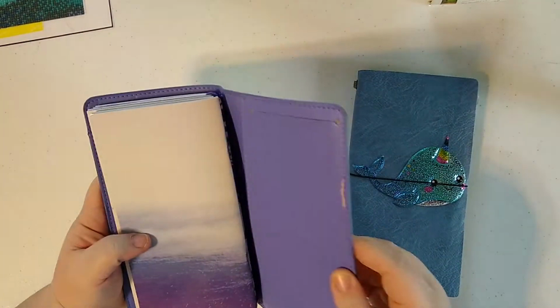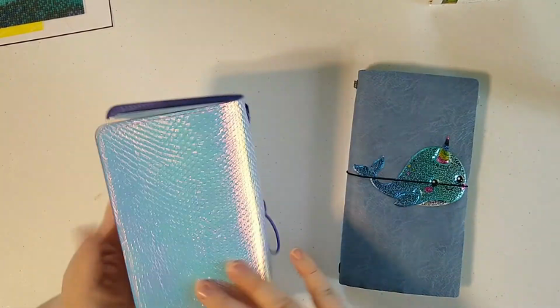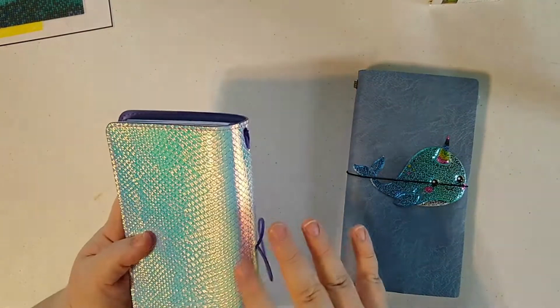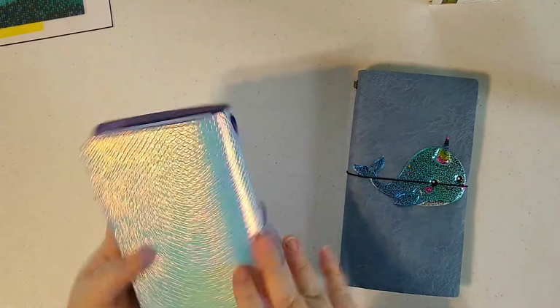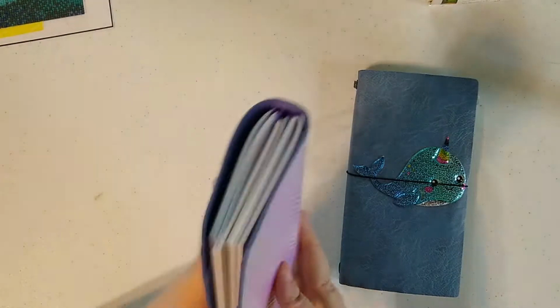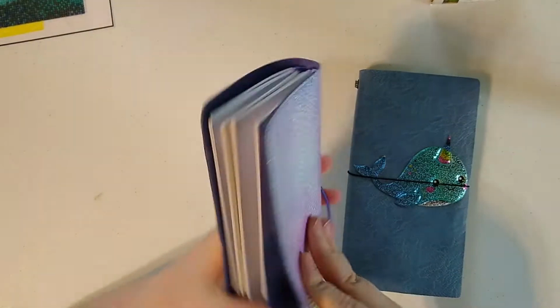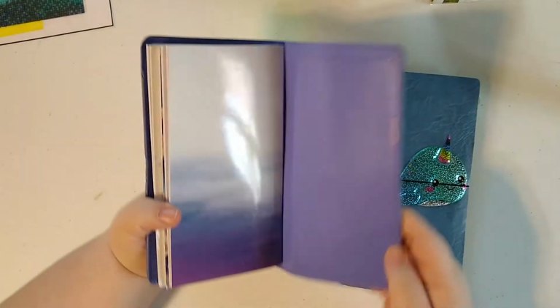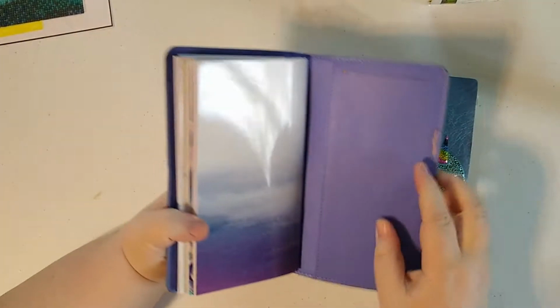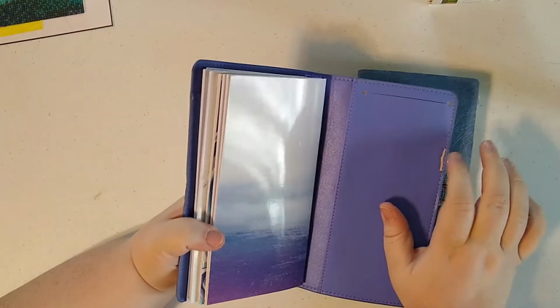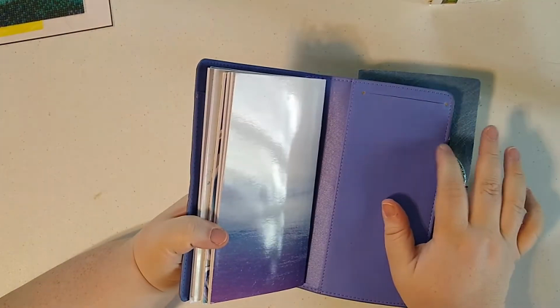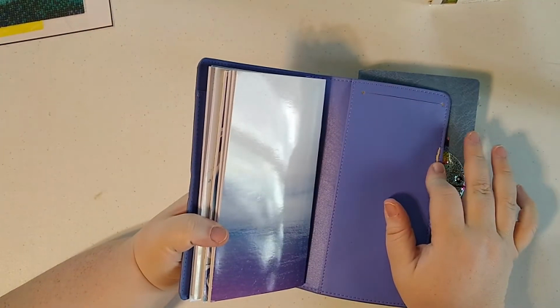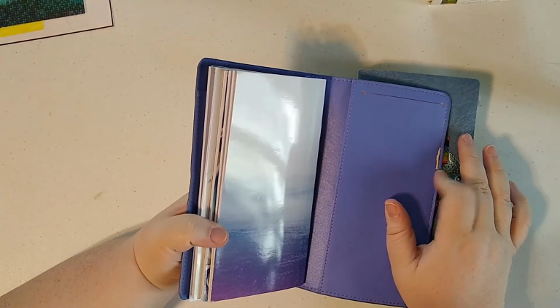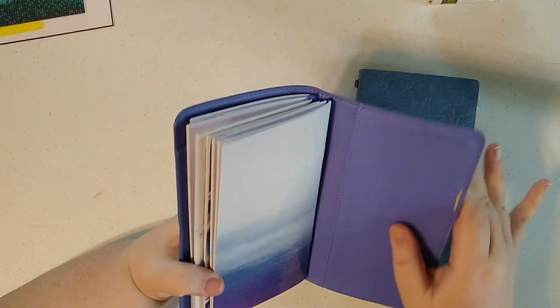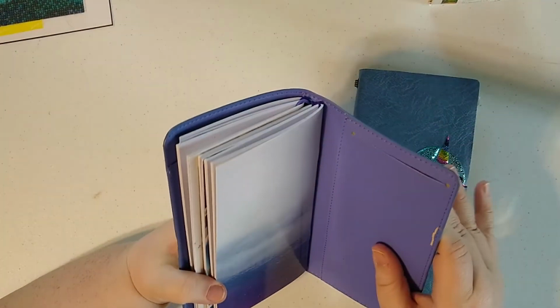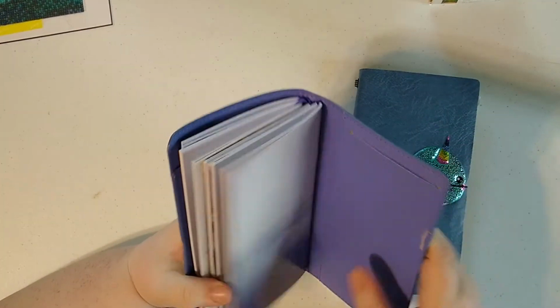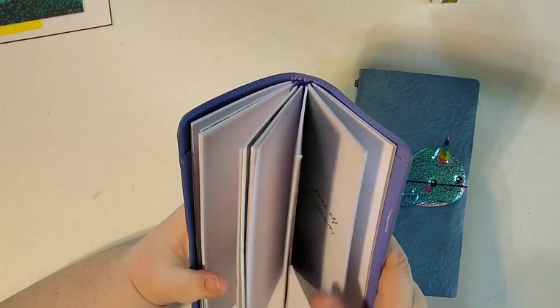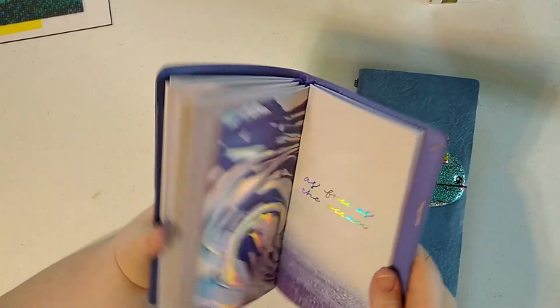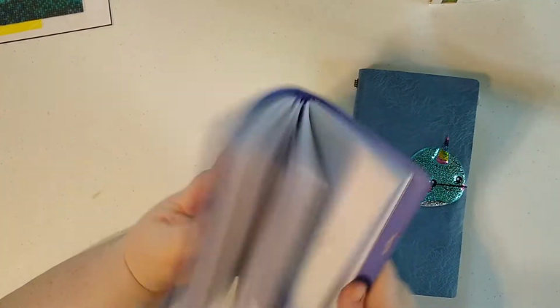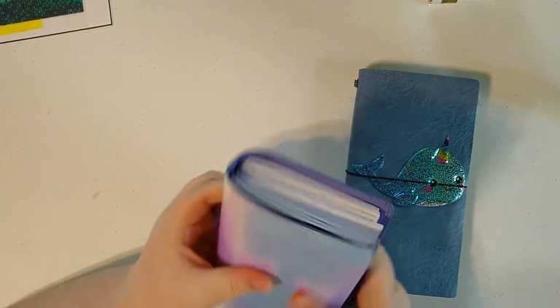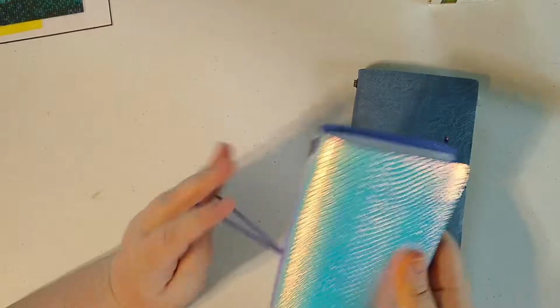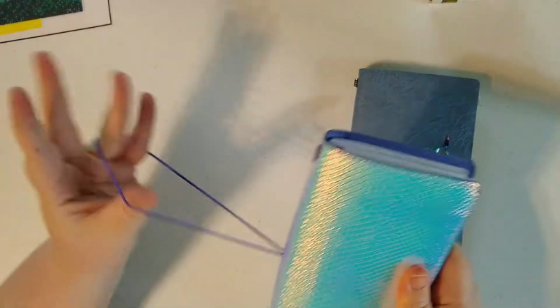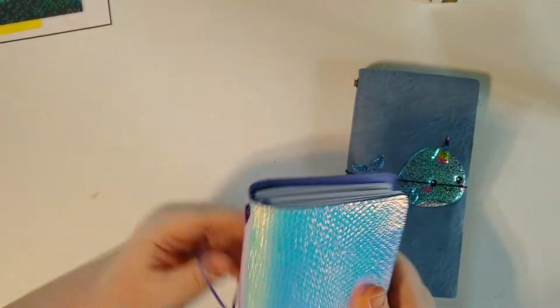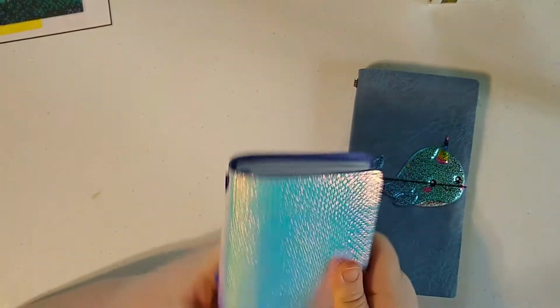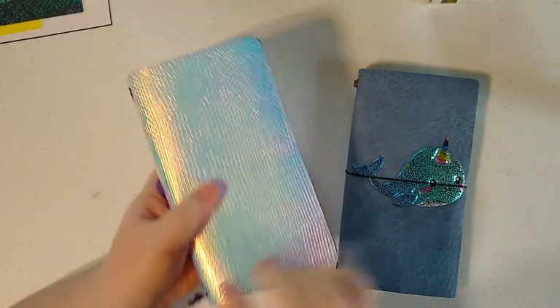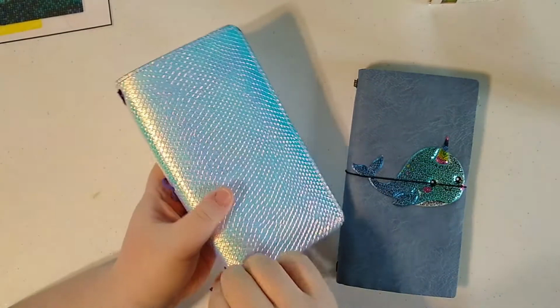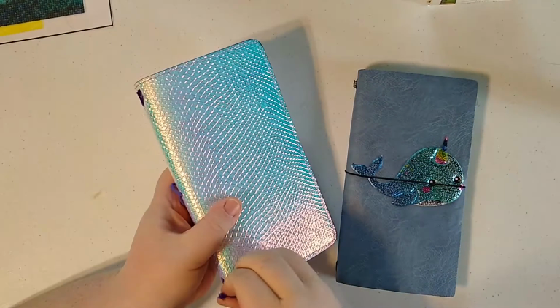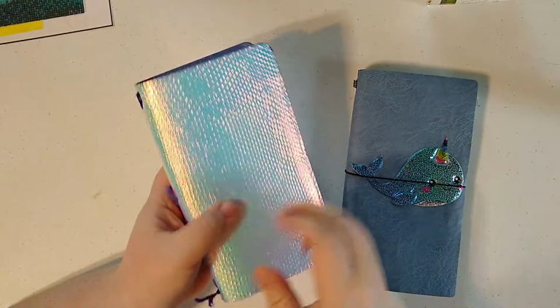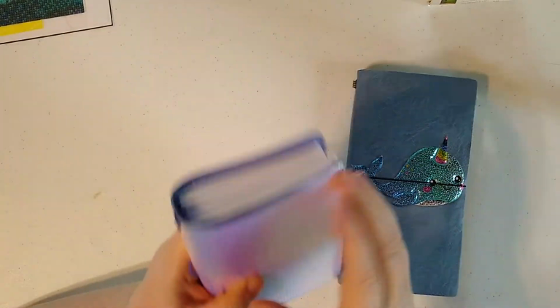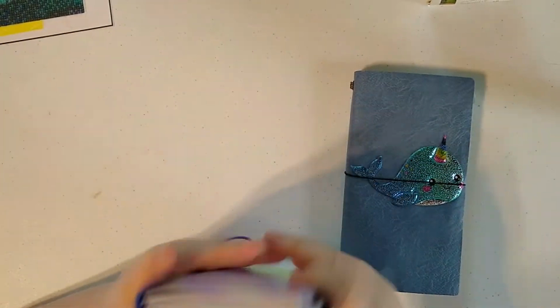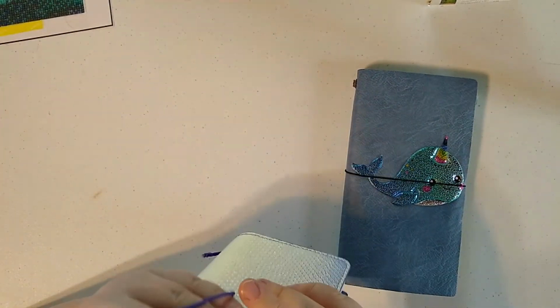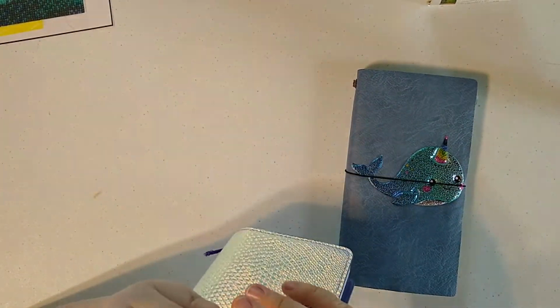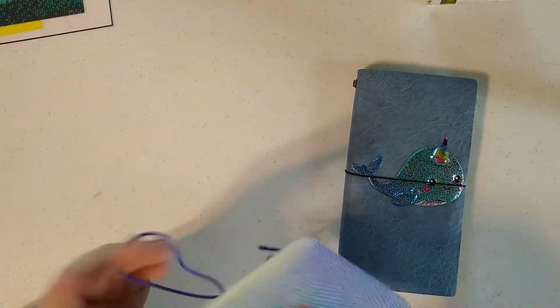I got this one at Michael's. I have modified it a bit — it had a really crappy pen loop, and it only had one slice of elastic, so I got some purple elastic and added some more.